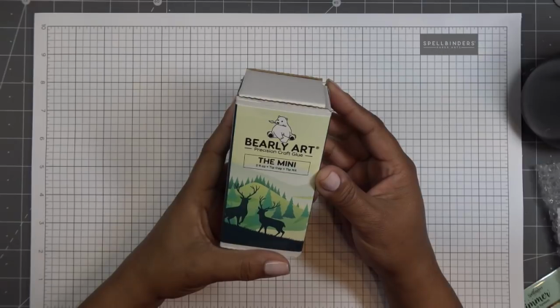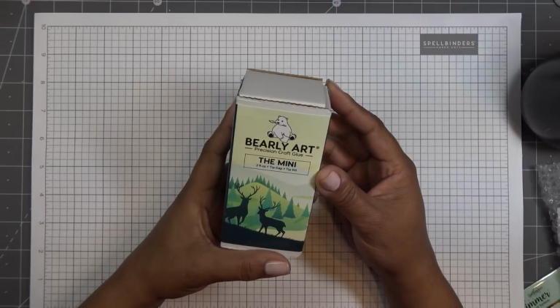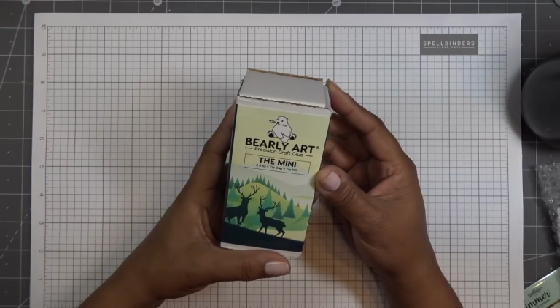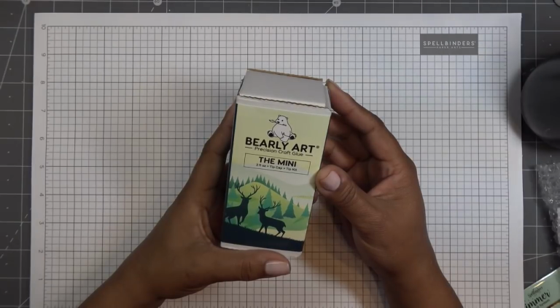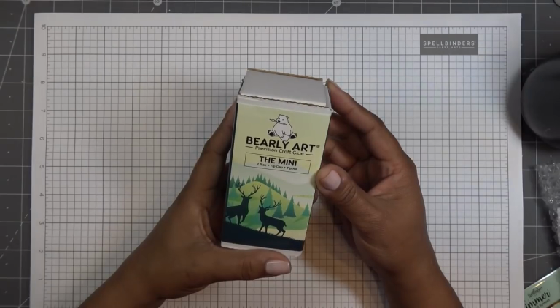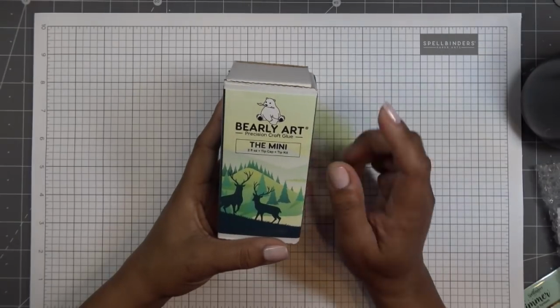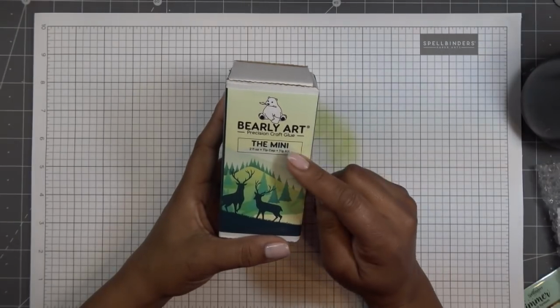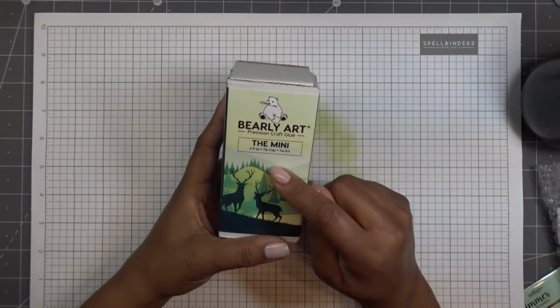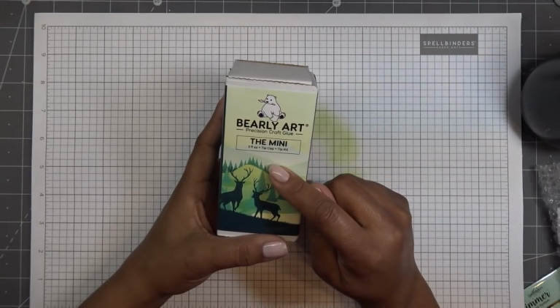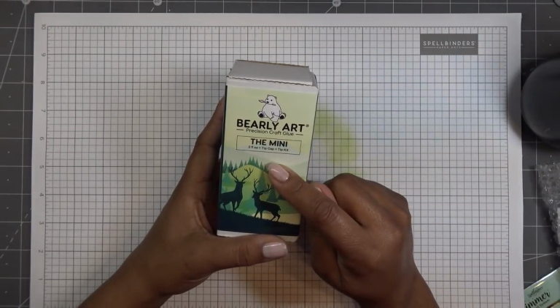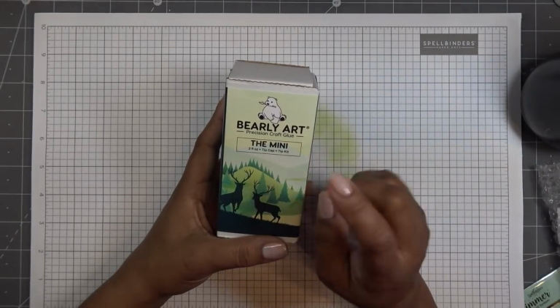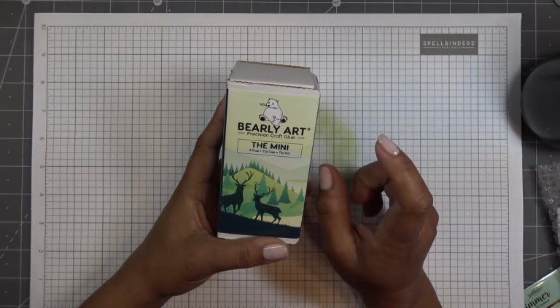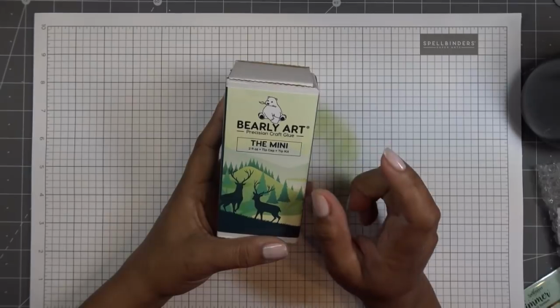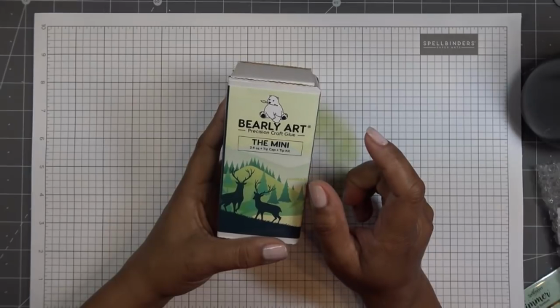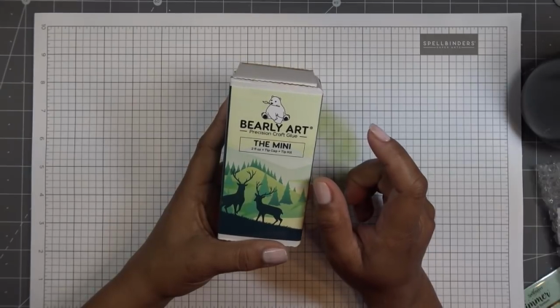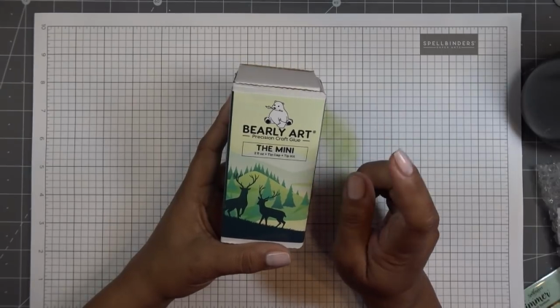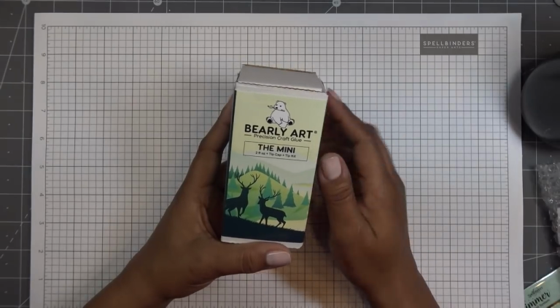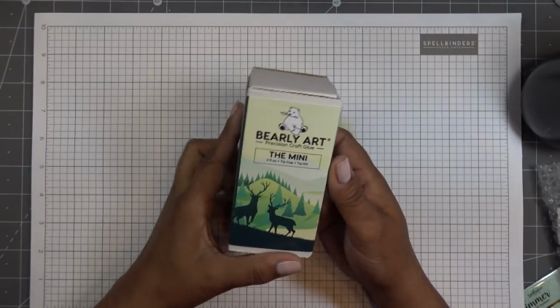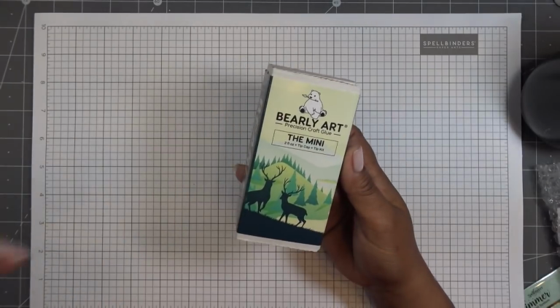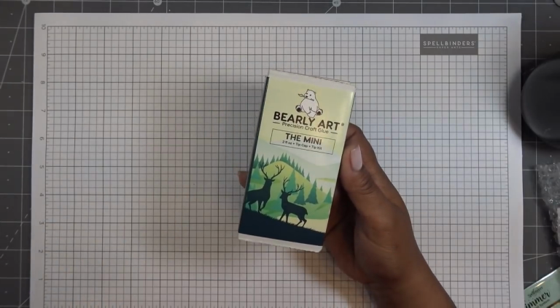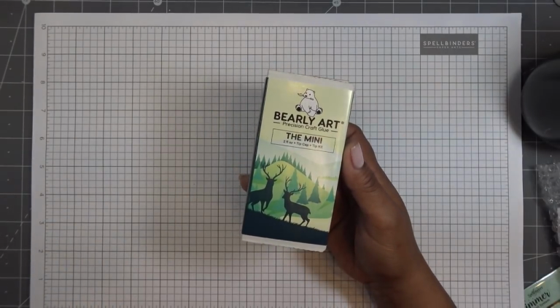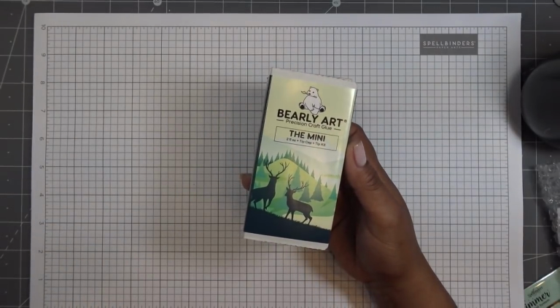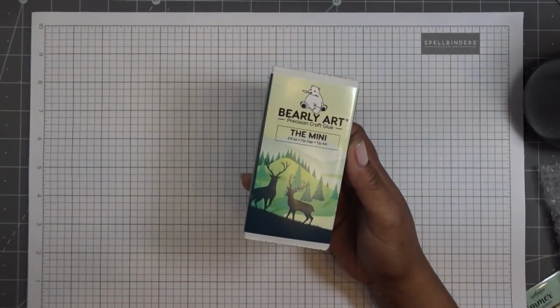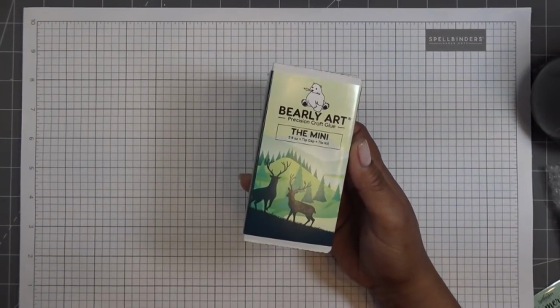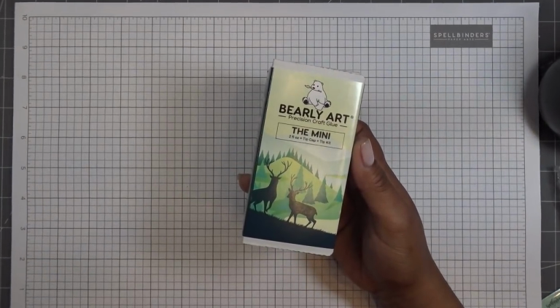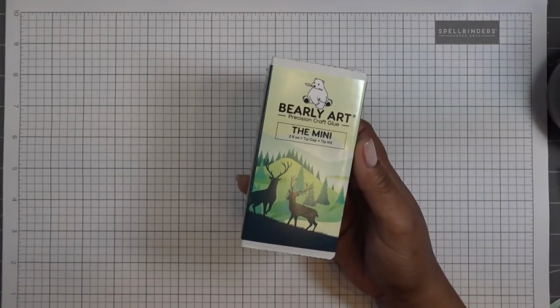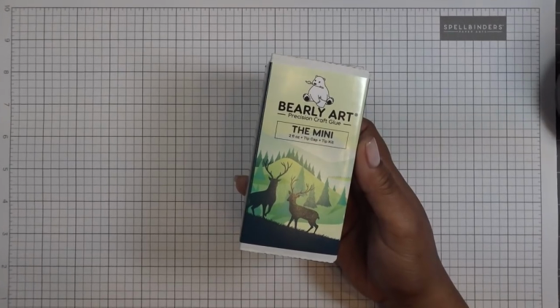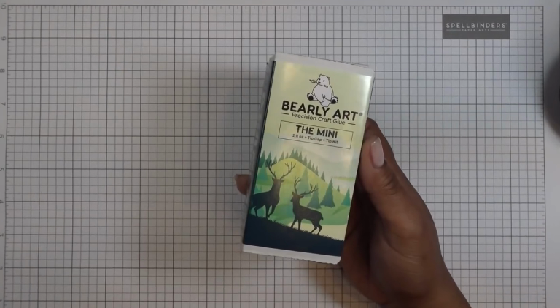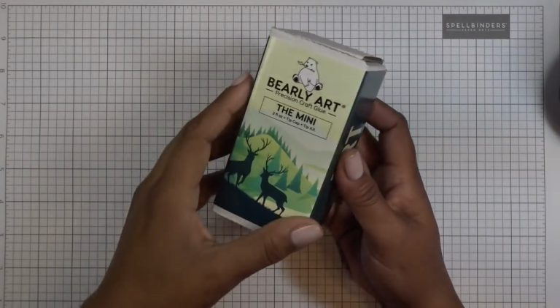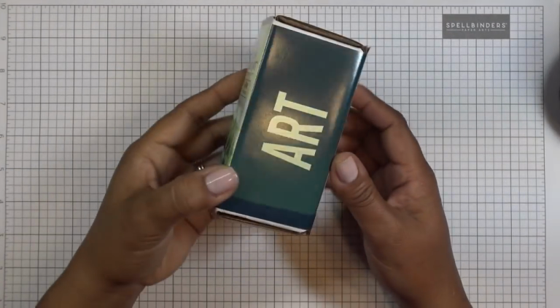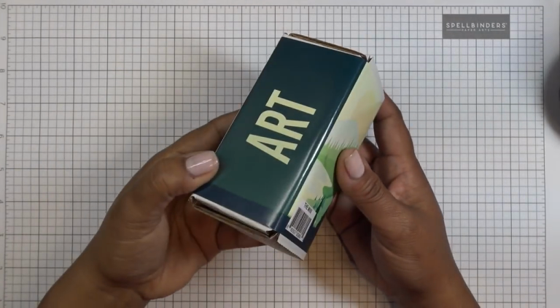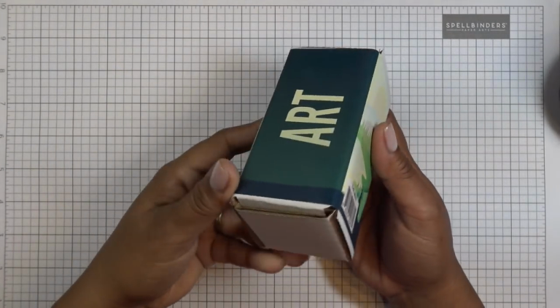The Barely Precision Craft Glue — this is the mini. It does come with two fluid ounces of glue, the tip cap and tip kit. Let's open this up because I had seen this on there and people rave about it, so I am very curious.